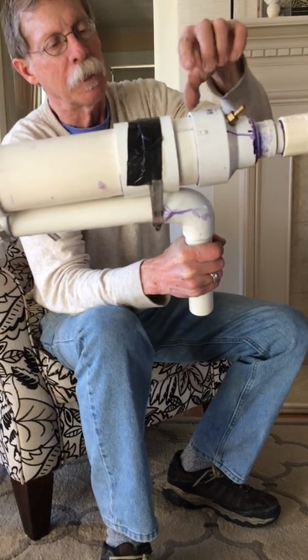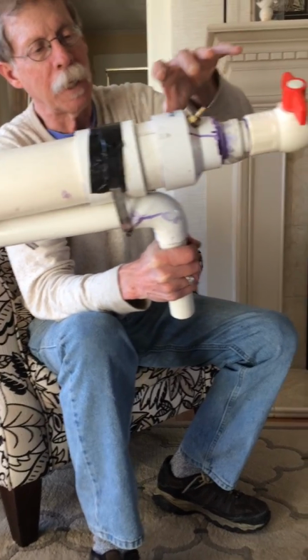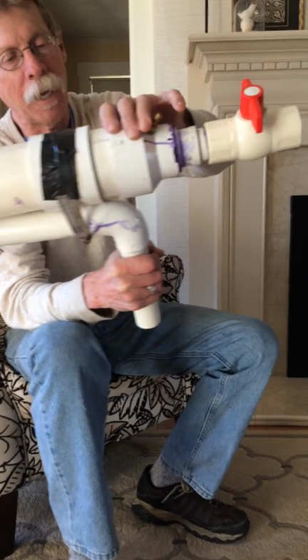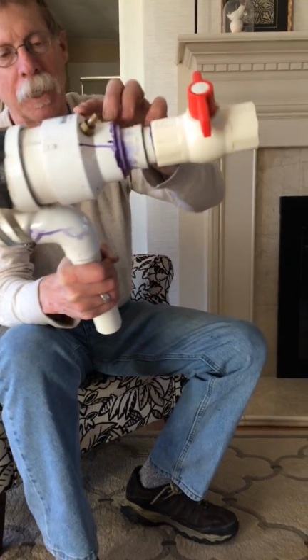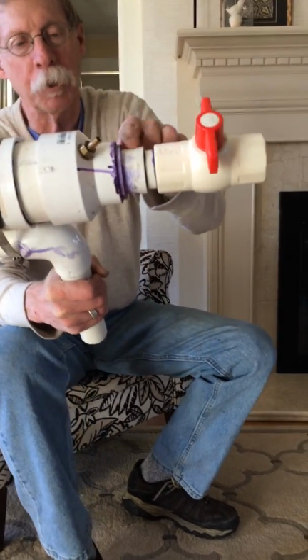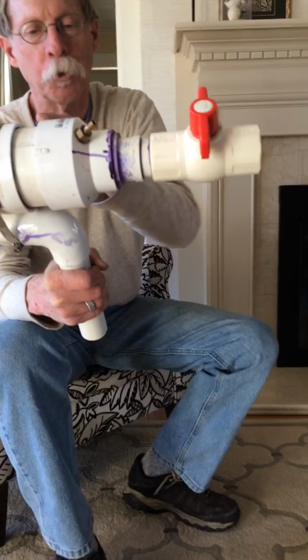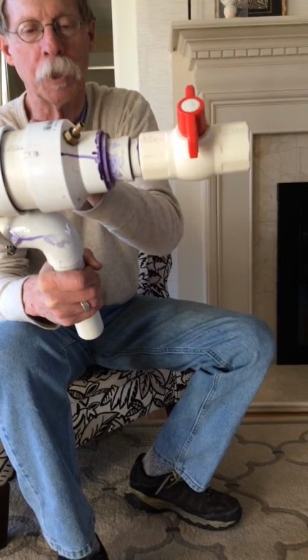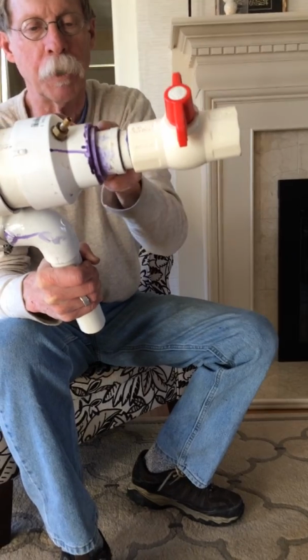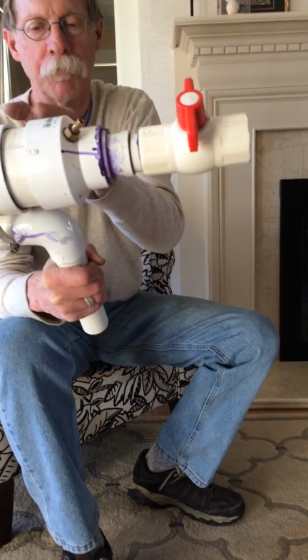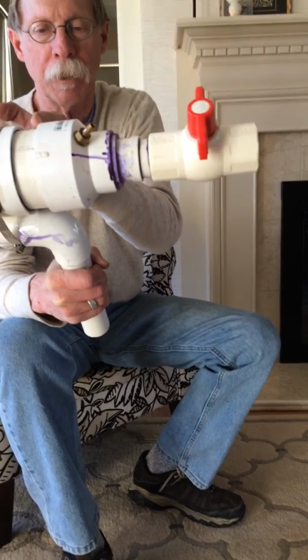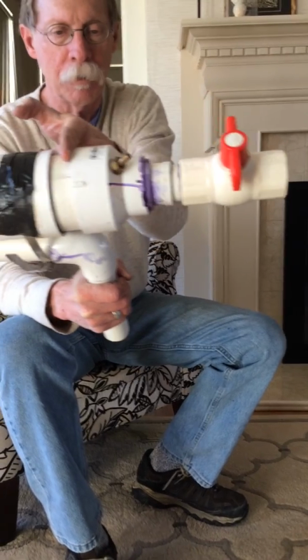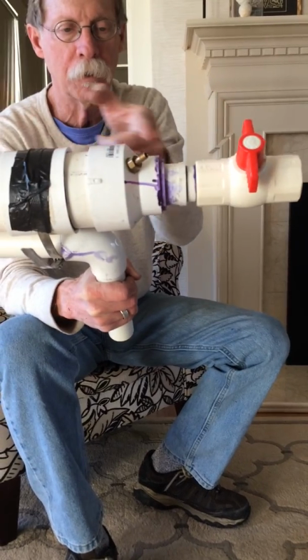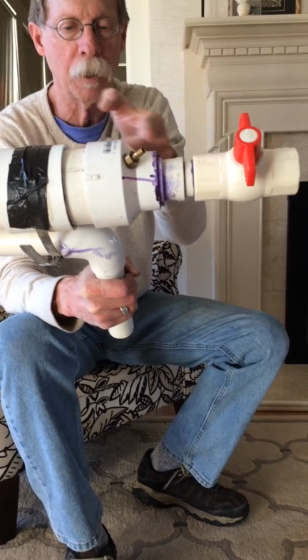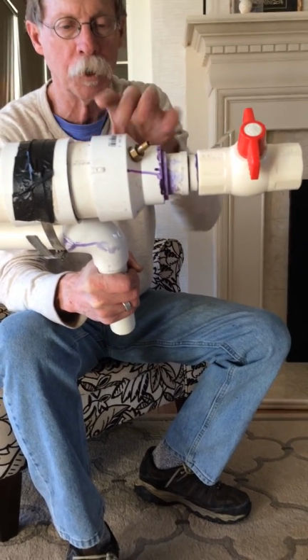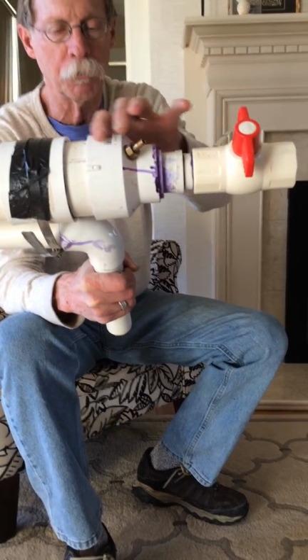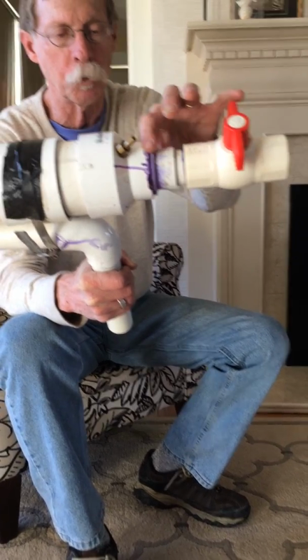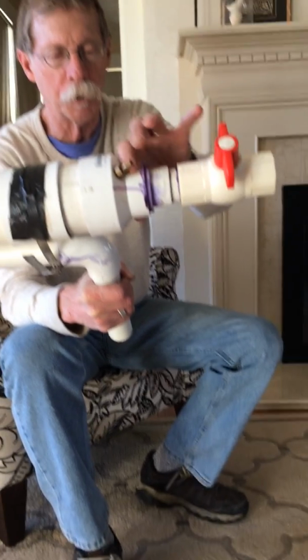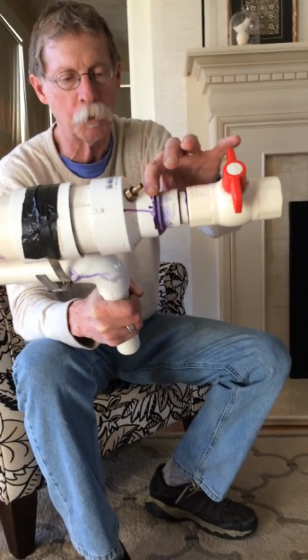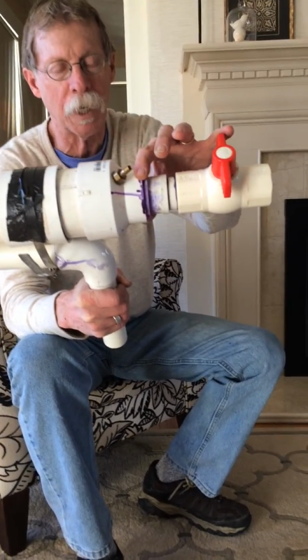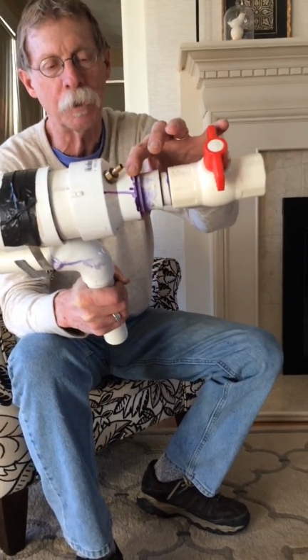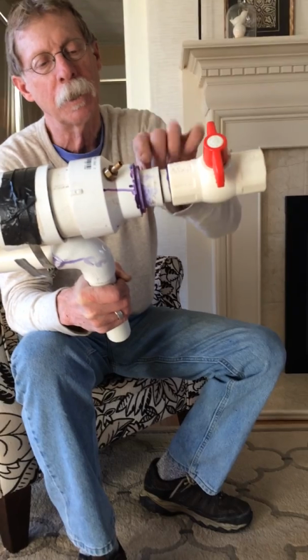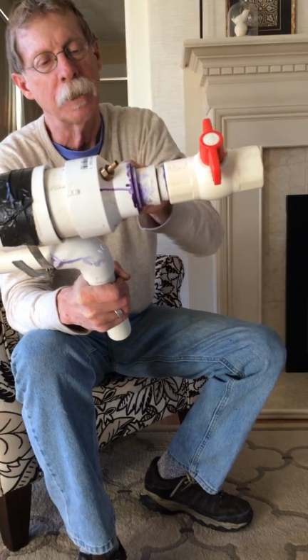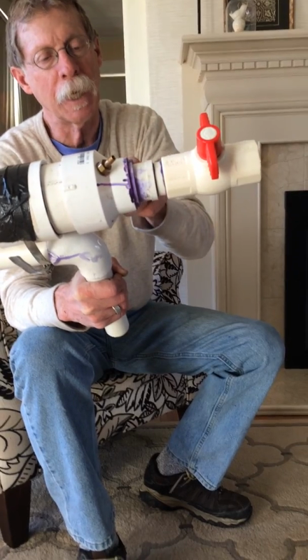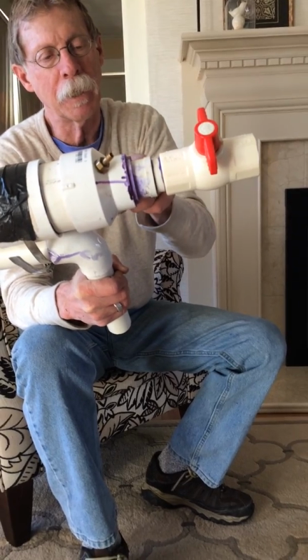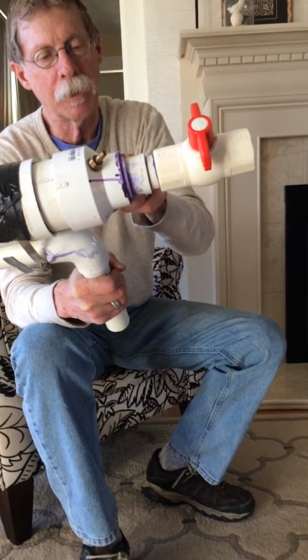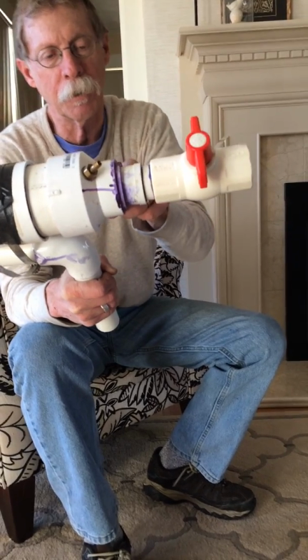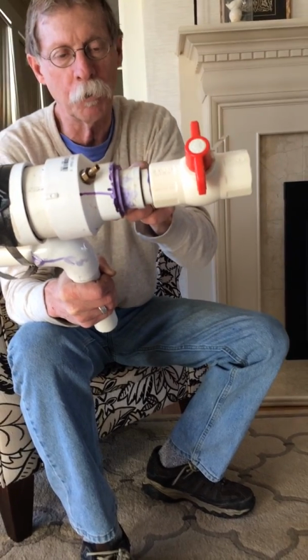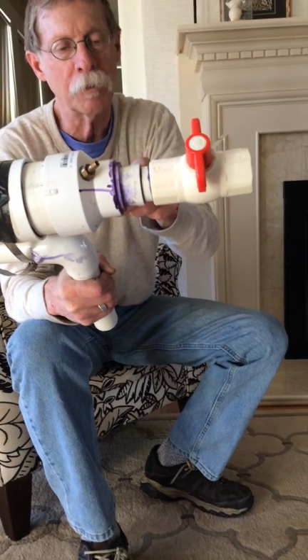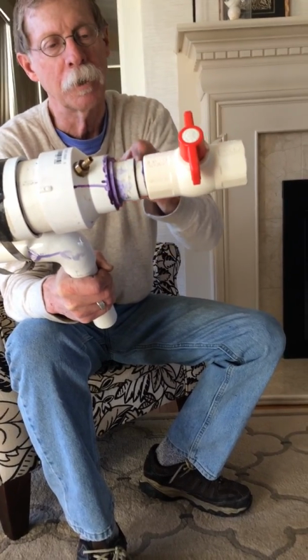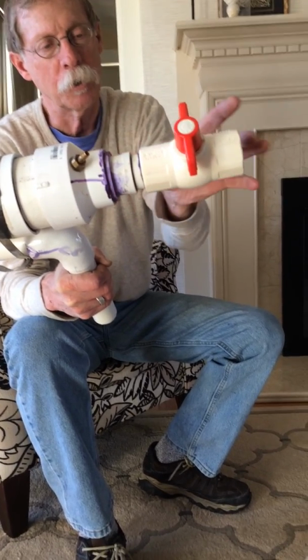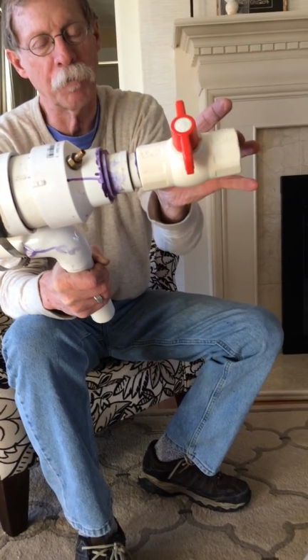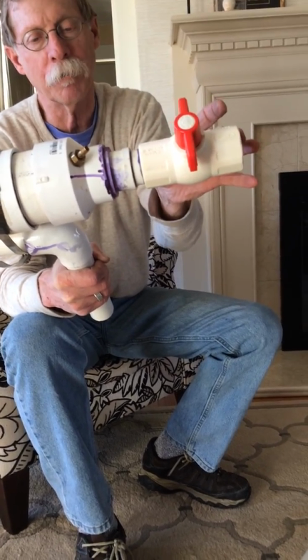This section right here is a reducer to reduce it down, and then I made another reducer to this valve.